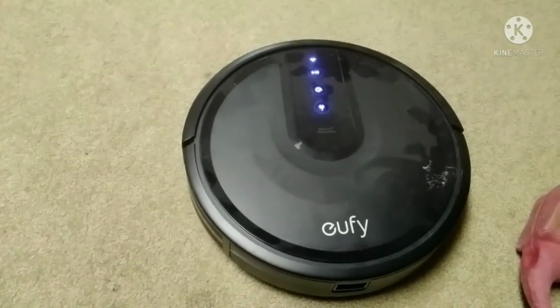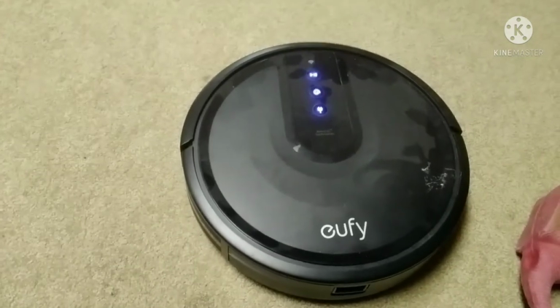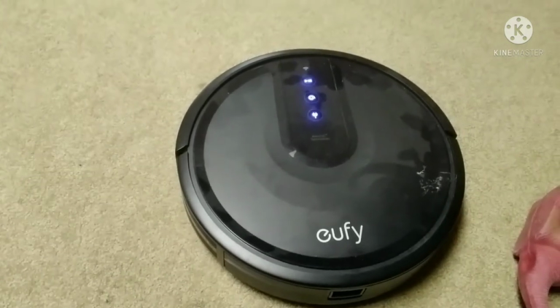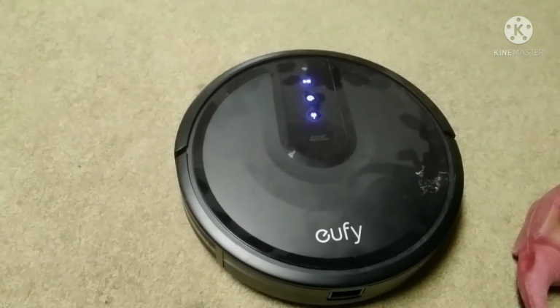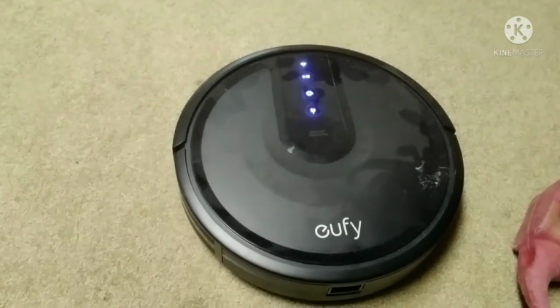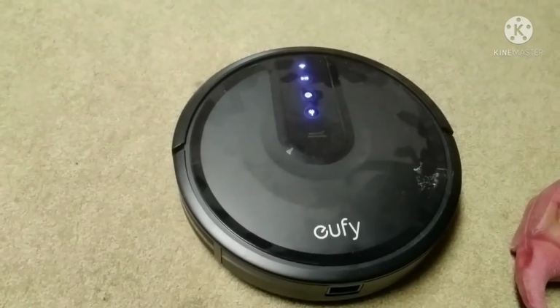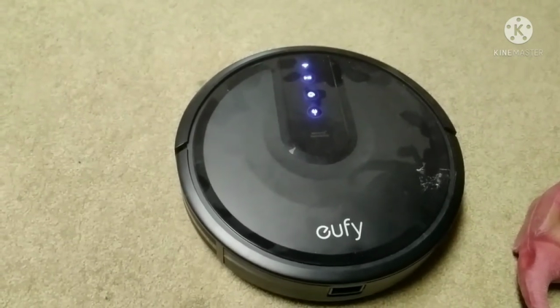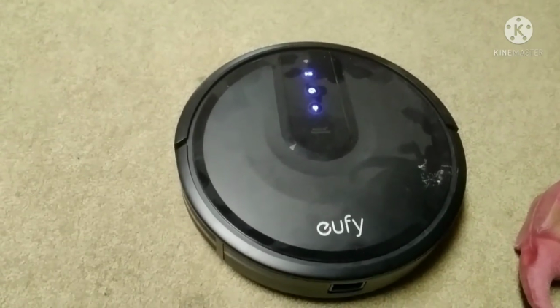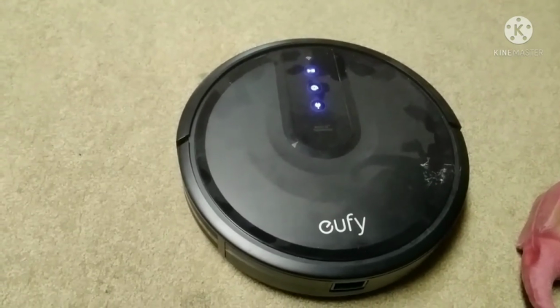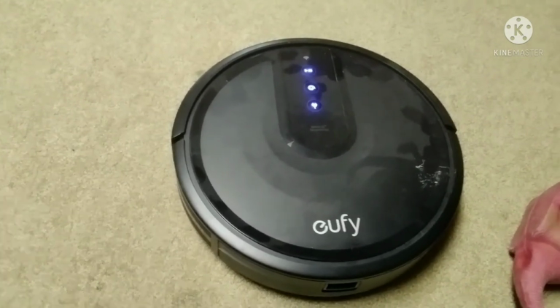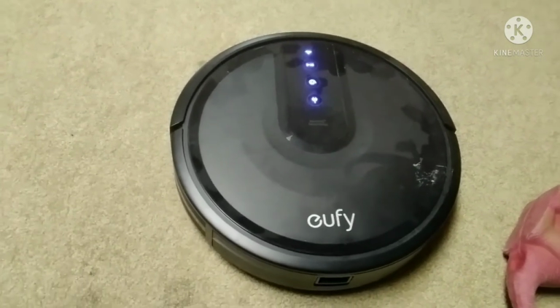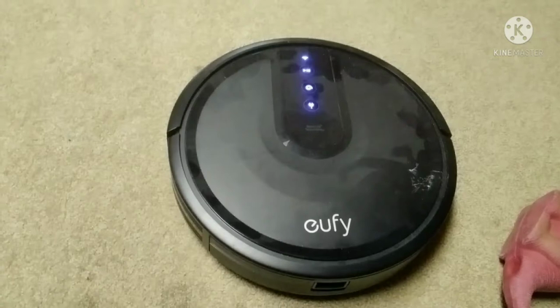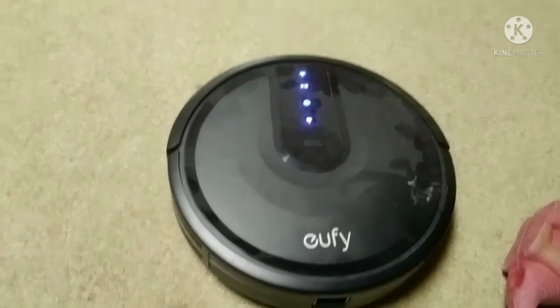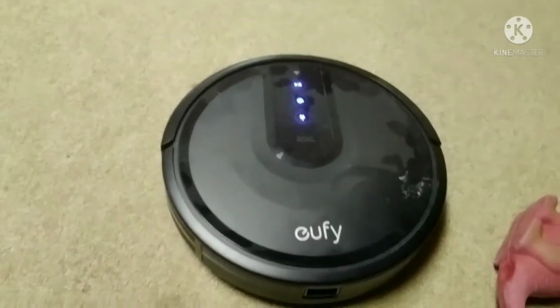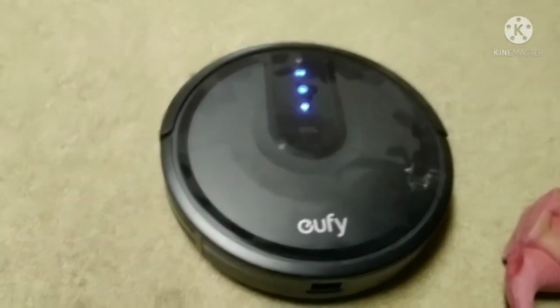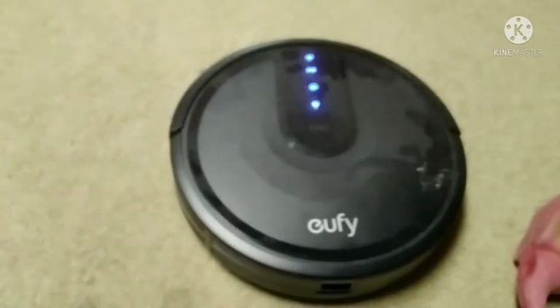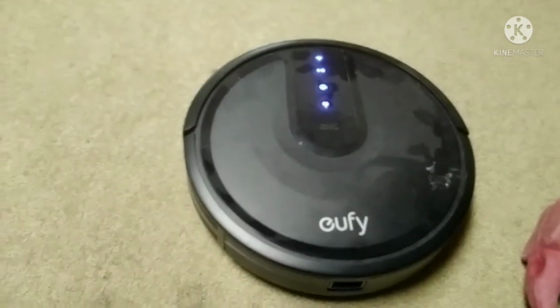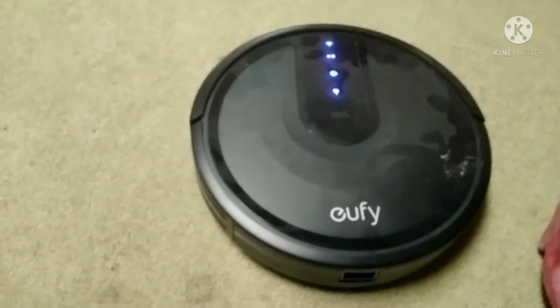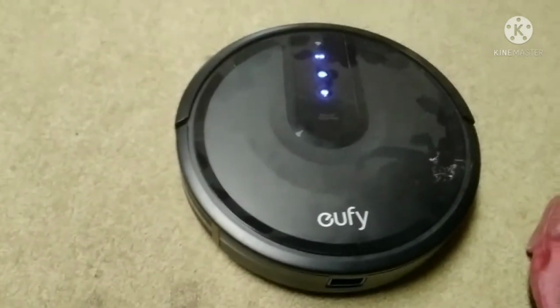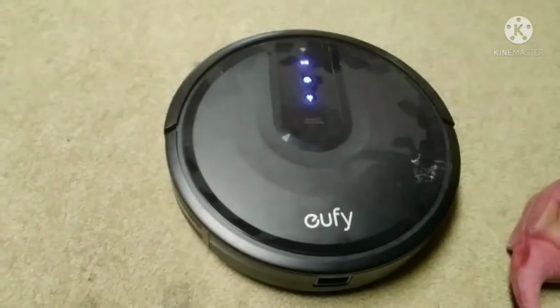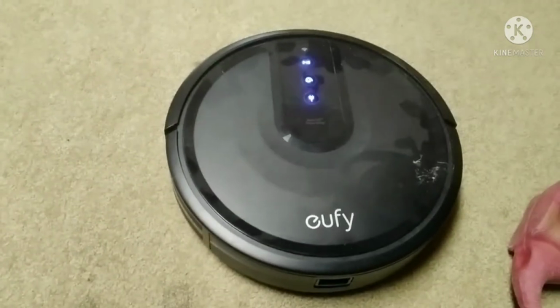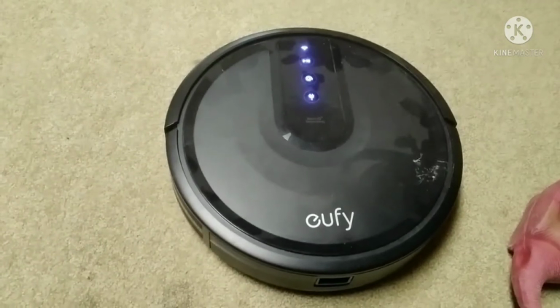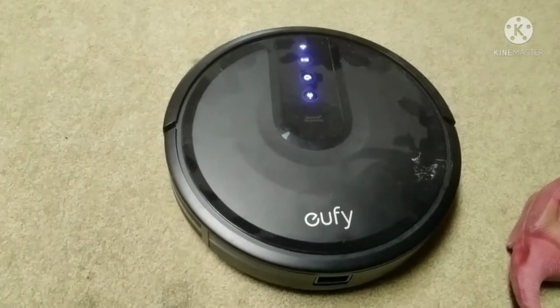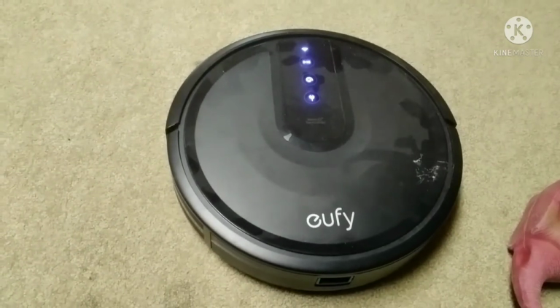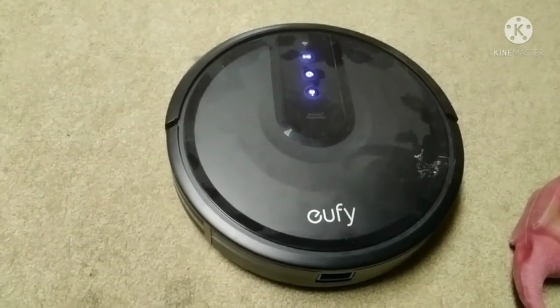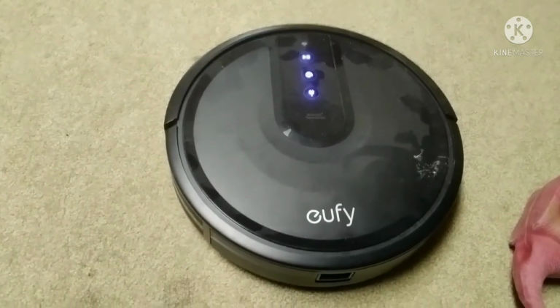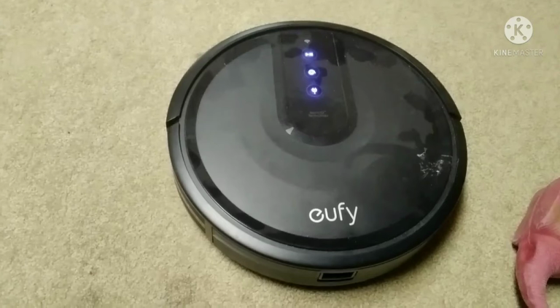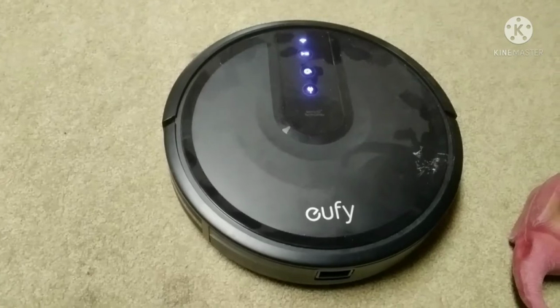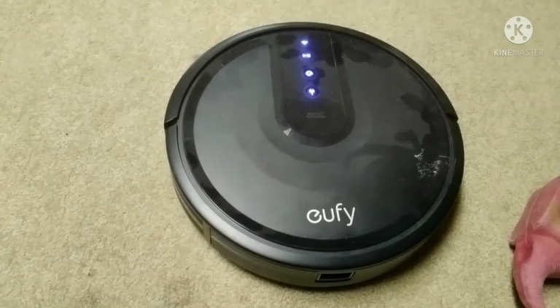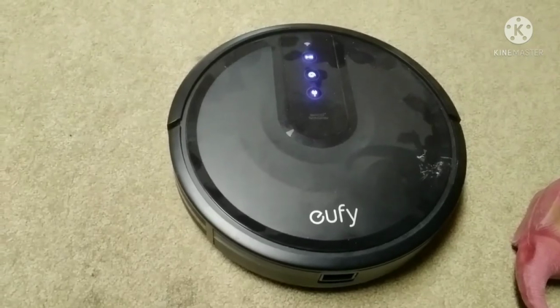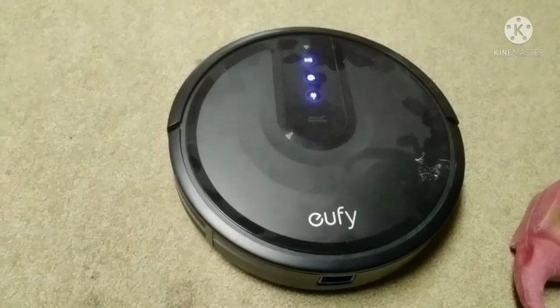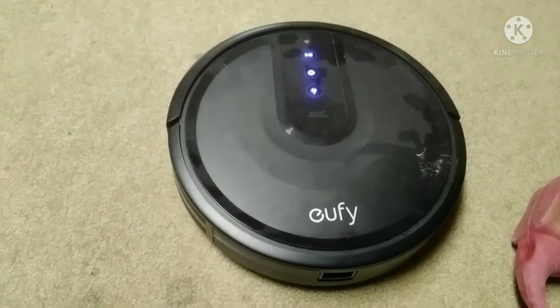To work this robot vacuum cleaner — that's the name of it. This thing's badass. I think it's called Cuffy.